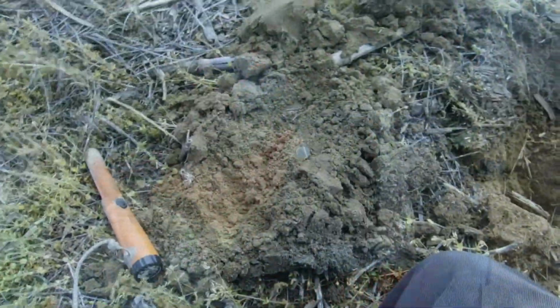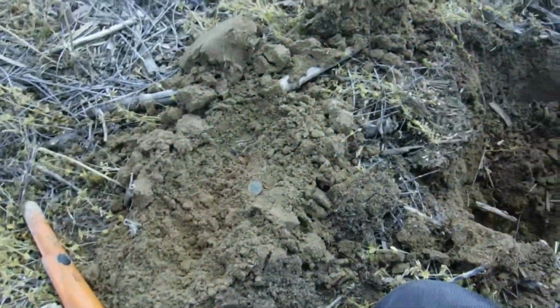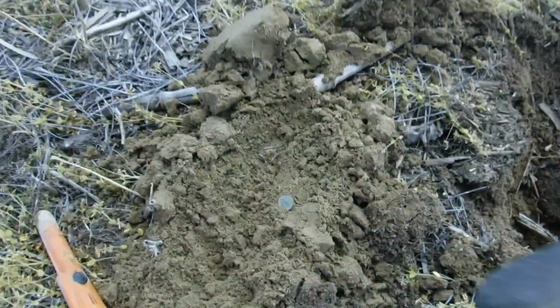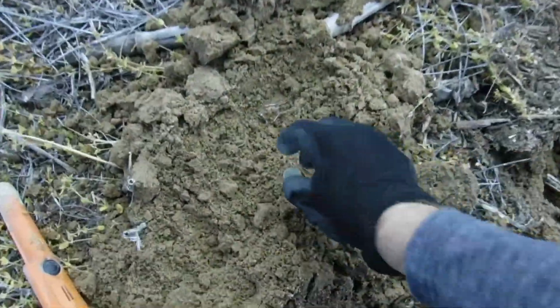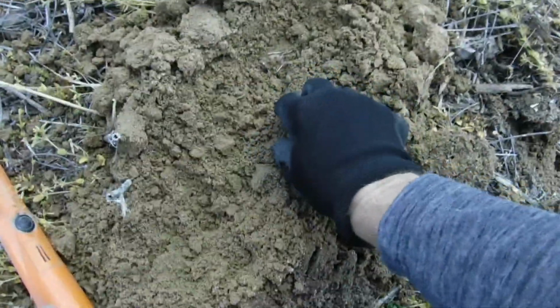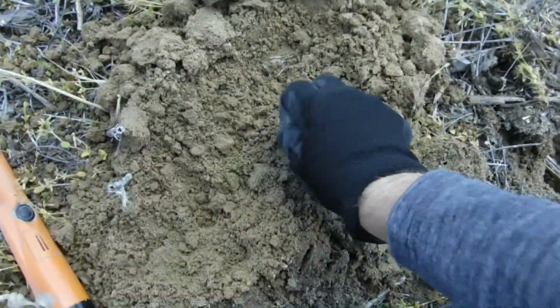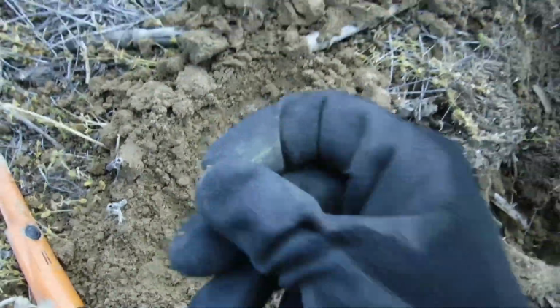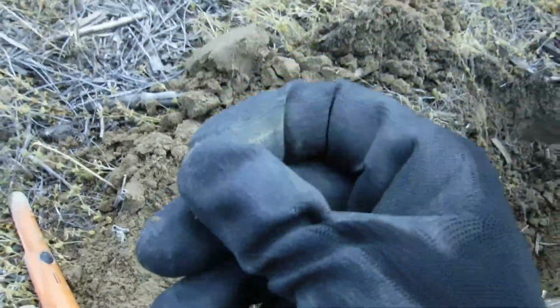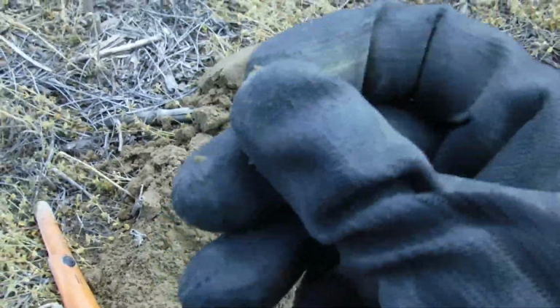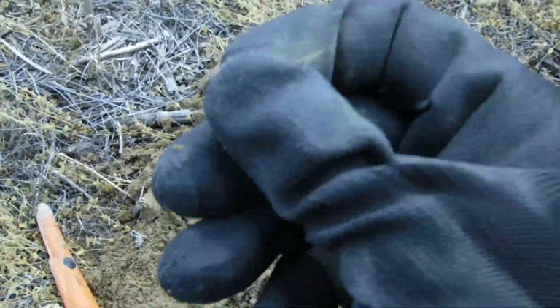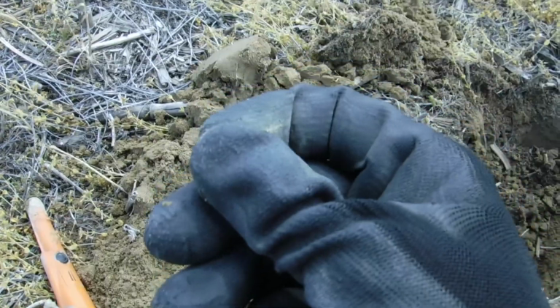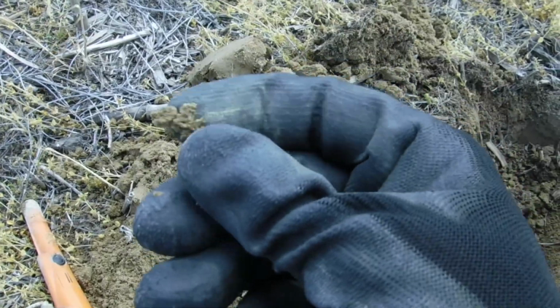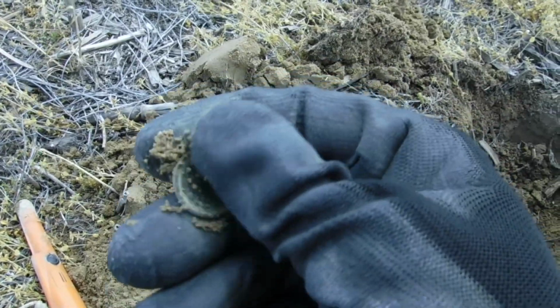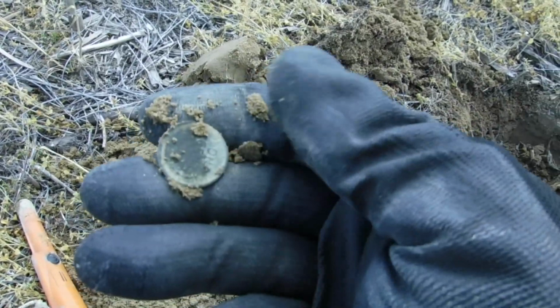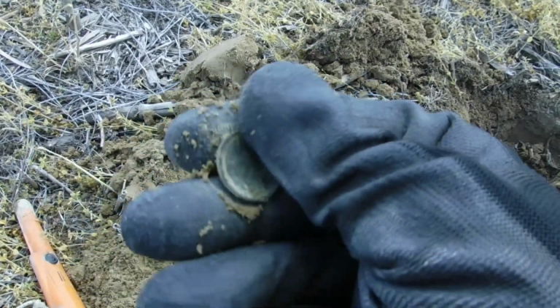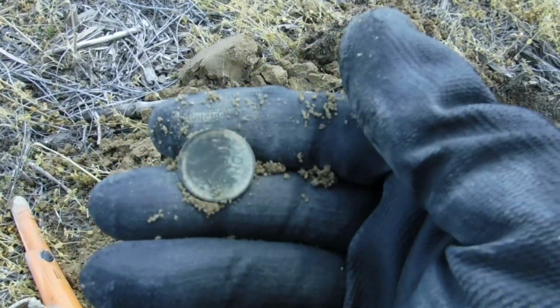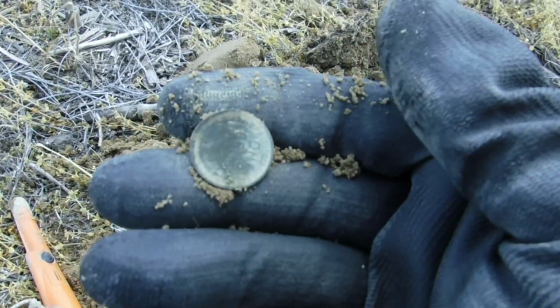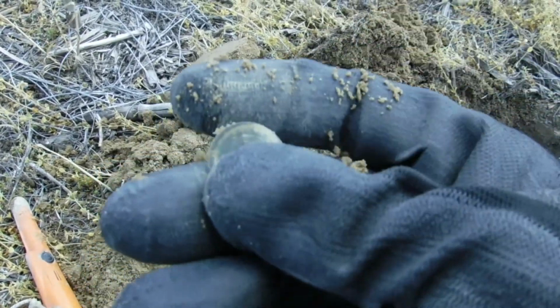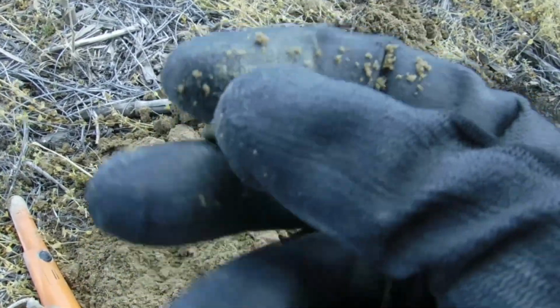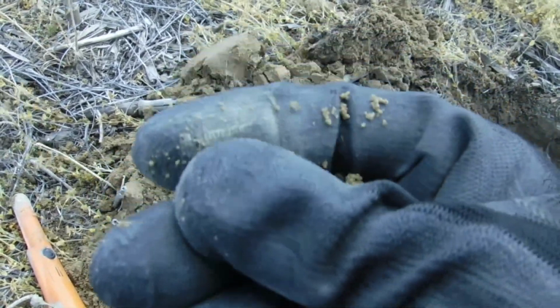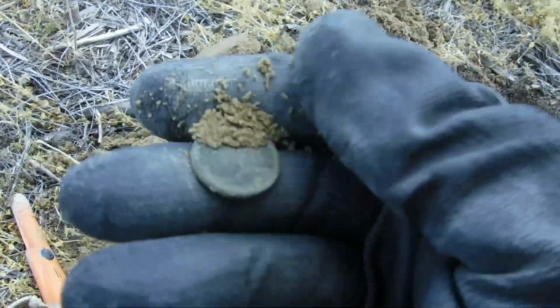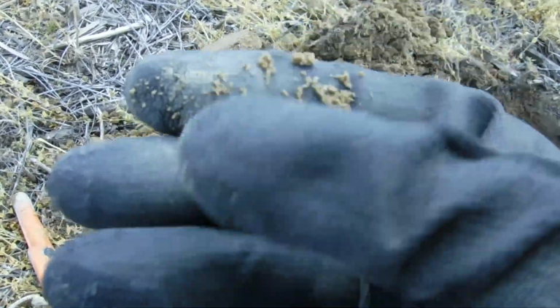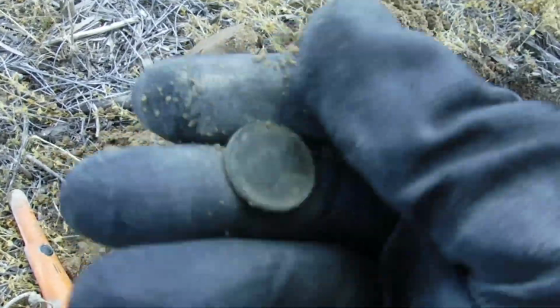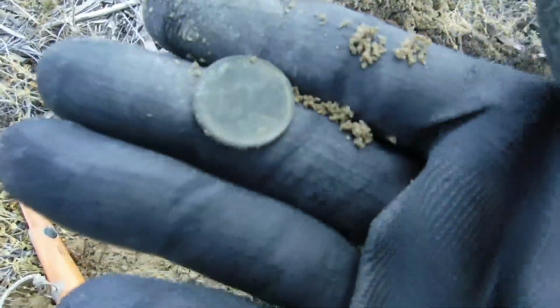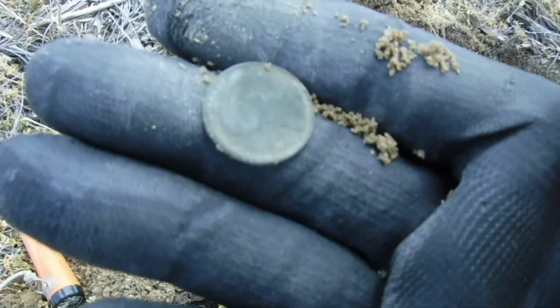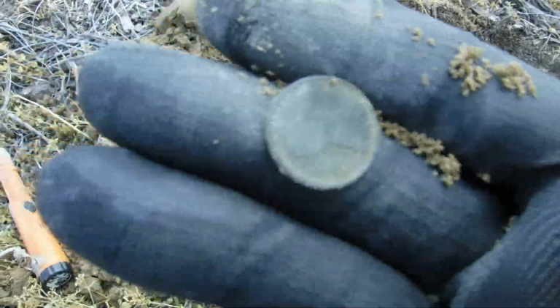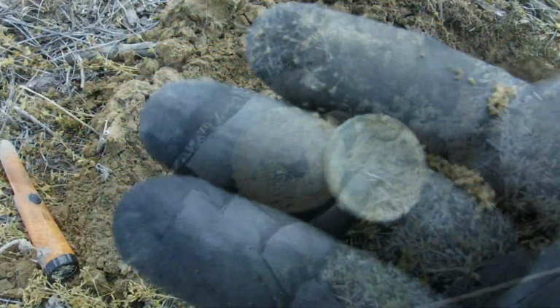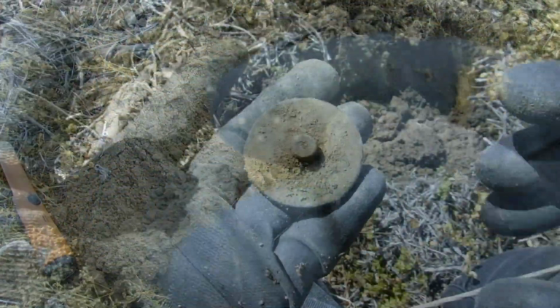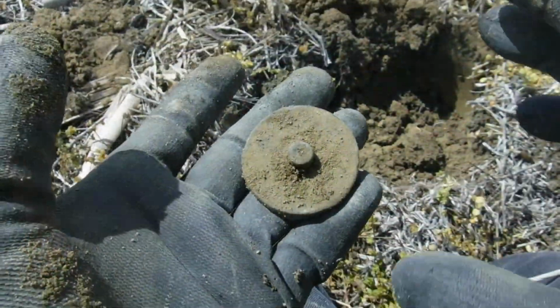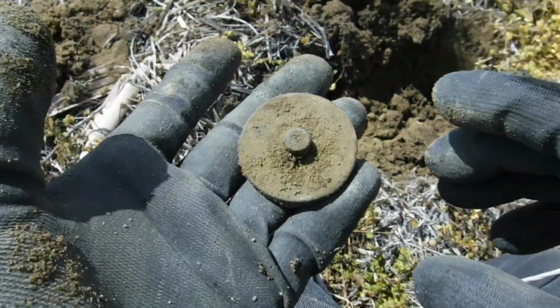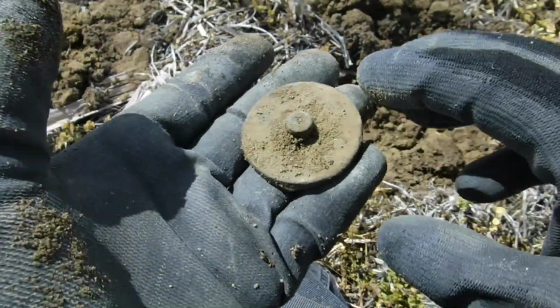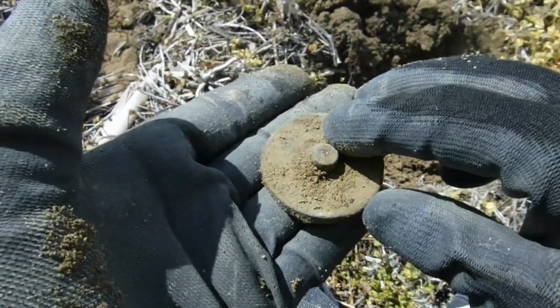I got my first copper of the day right here, and guess what — it's not a stinking Lincoln, it's a Wheatie! All right, let's put it back and keep hunting. I got a nice target, dug it at the ground, I don't know what it is yet but it's definitely got something on it.